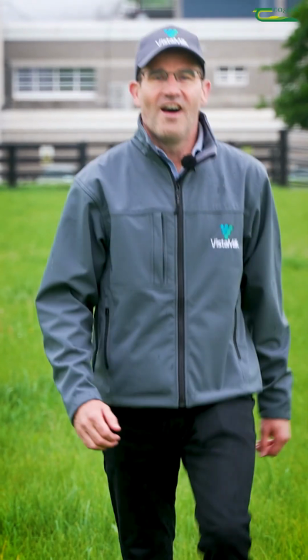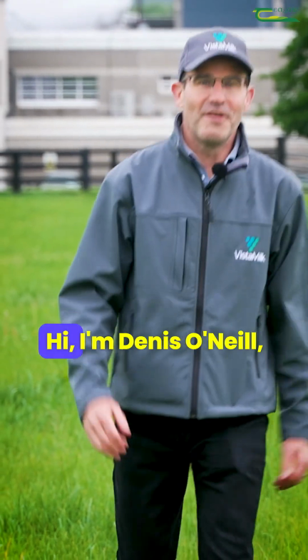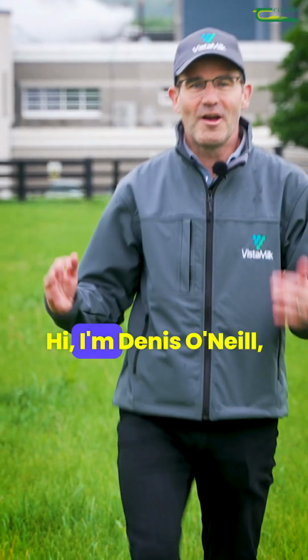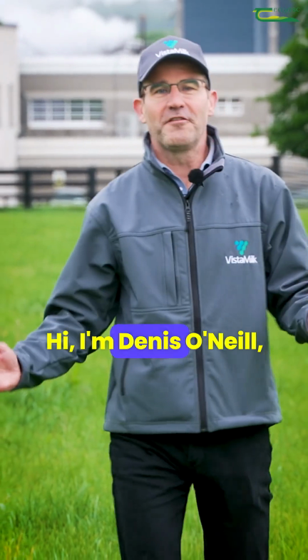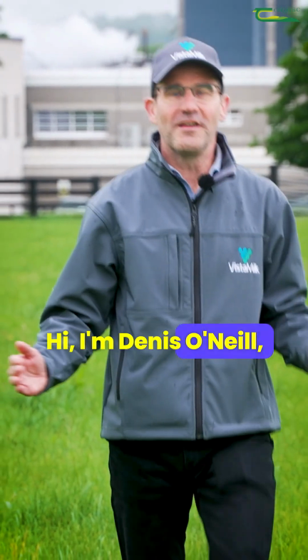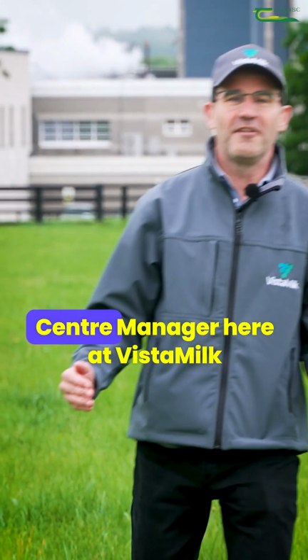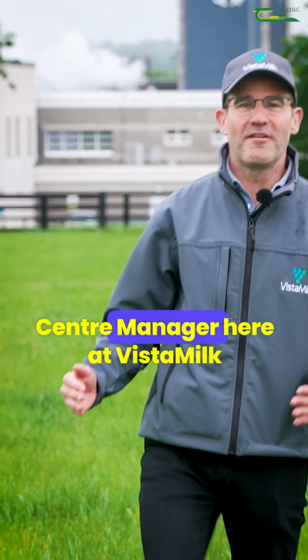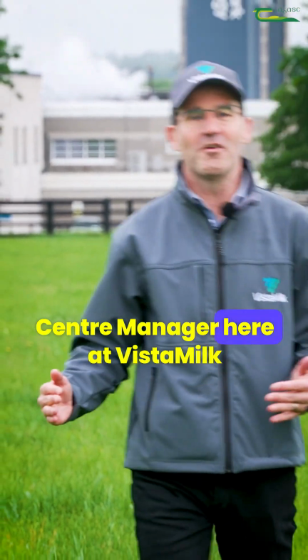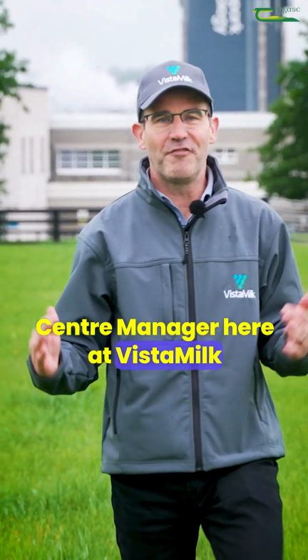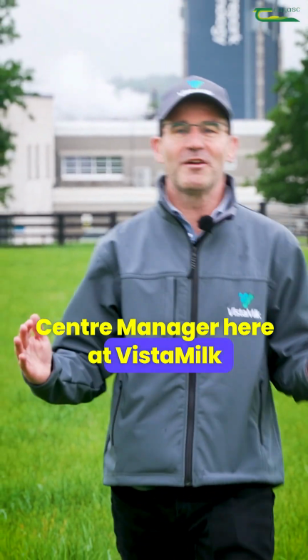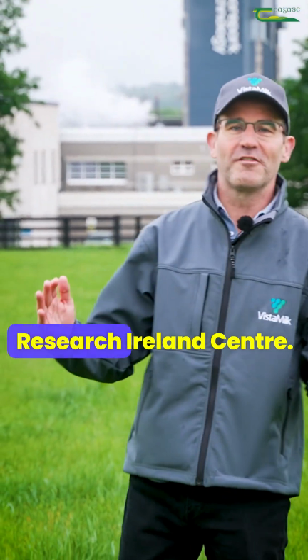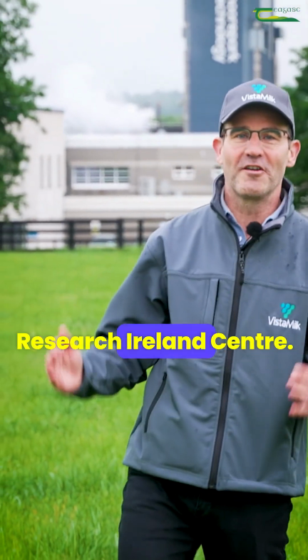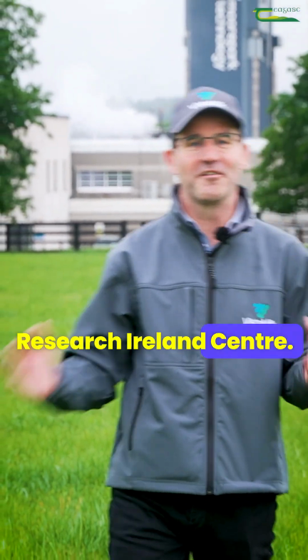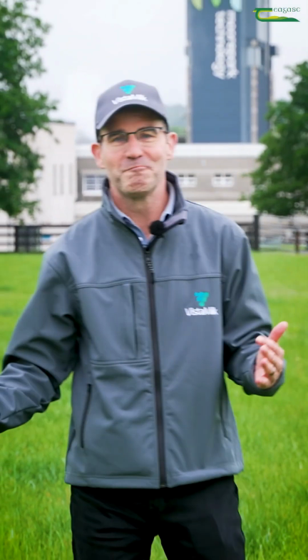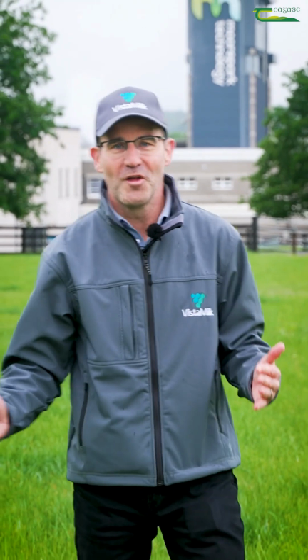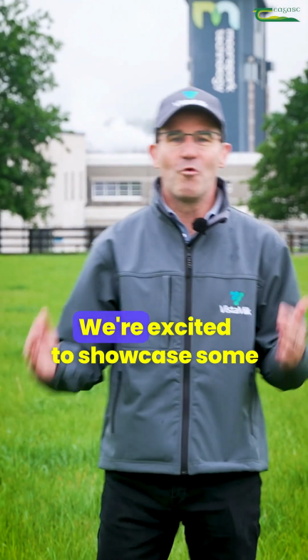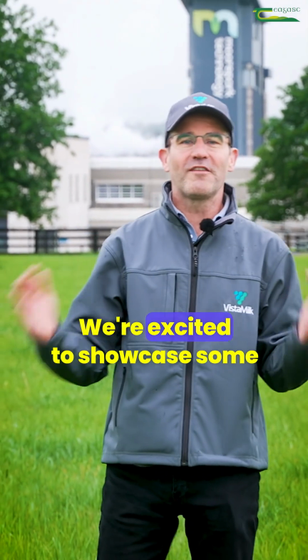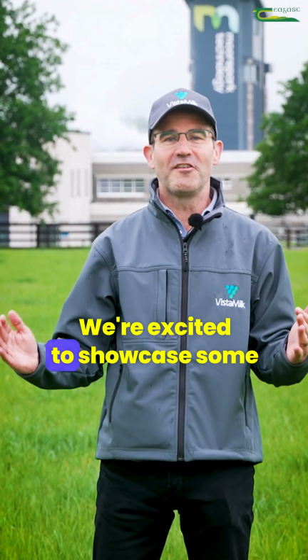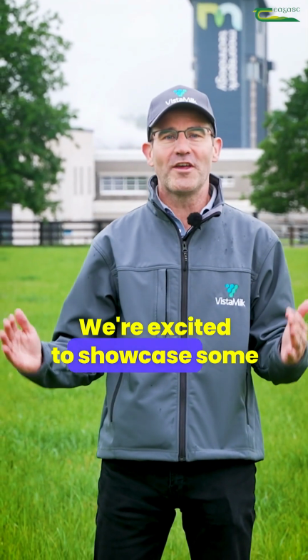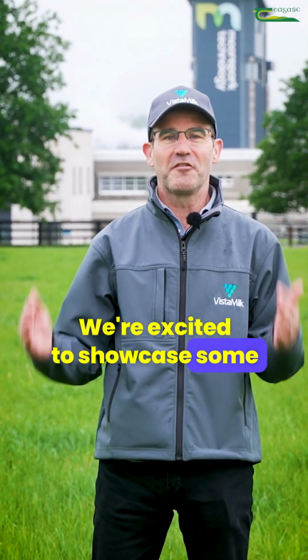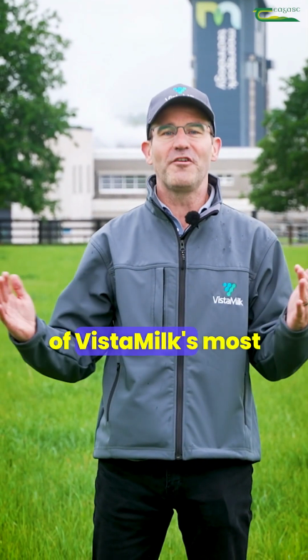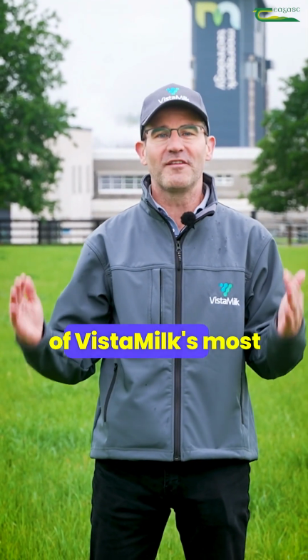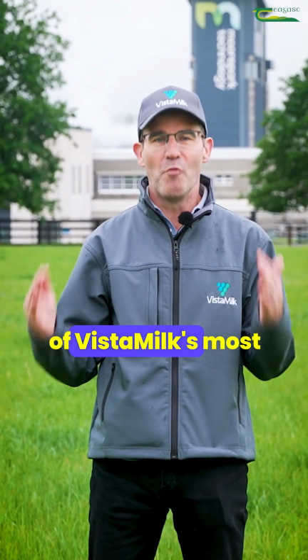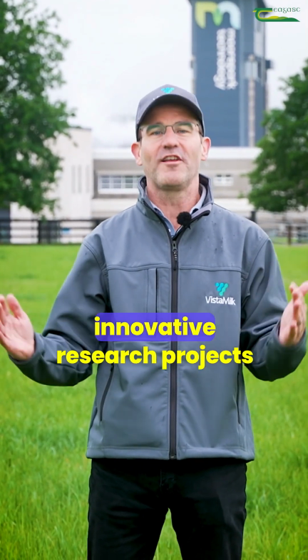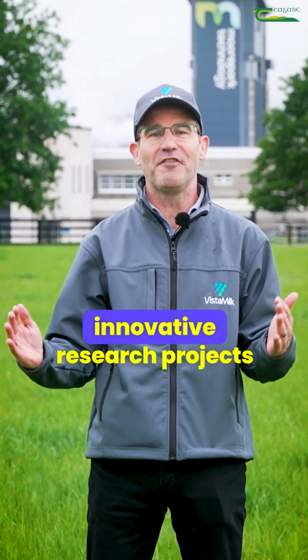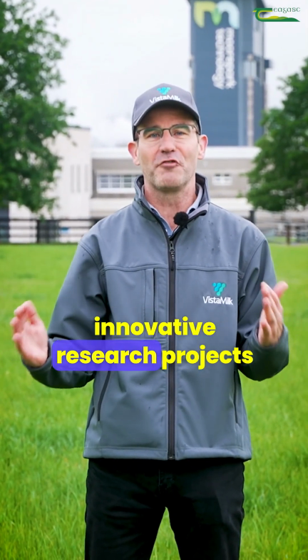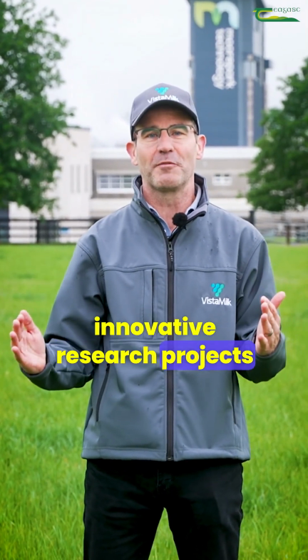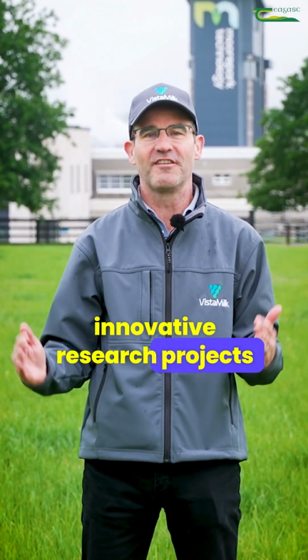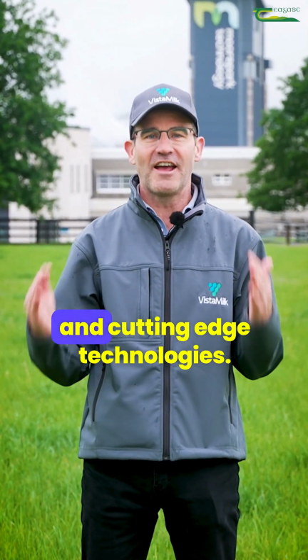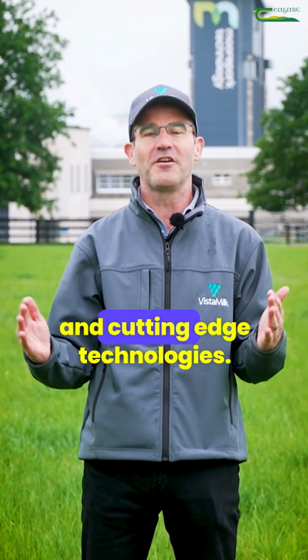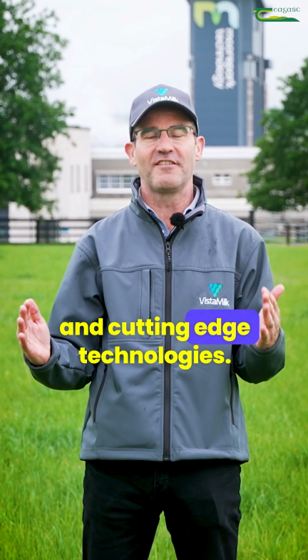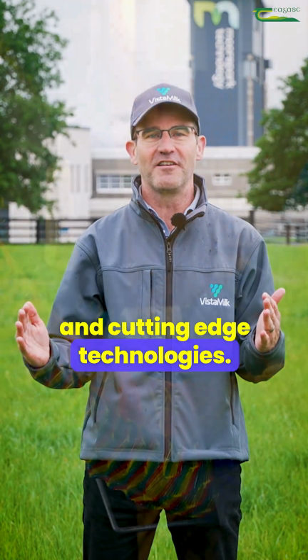Hi, I'm Dennis O'Neill, Centre Manager here at Vistmilk Research Ireland Centre. We're excited to showcase some of Vistmilk's most innovative research projects and cutting-edge technologies.